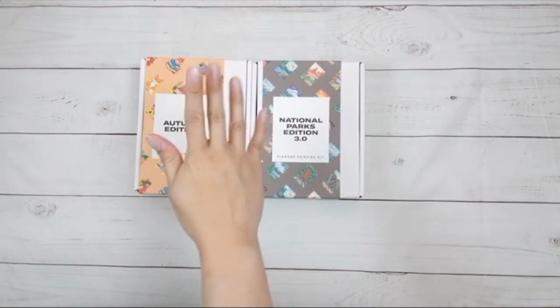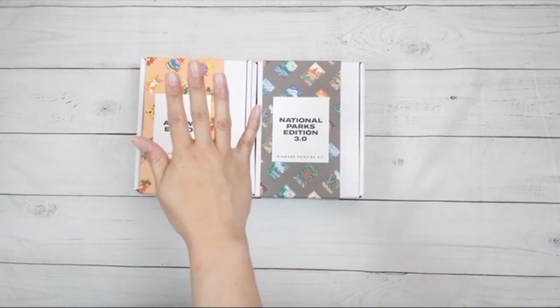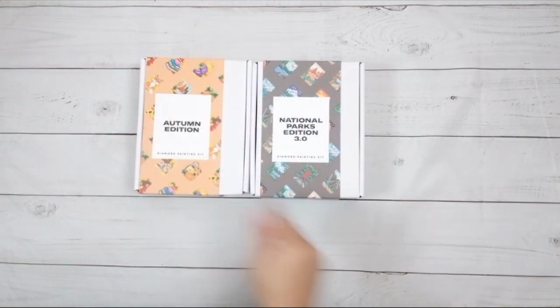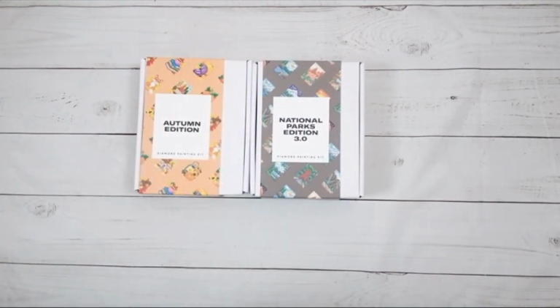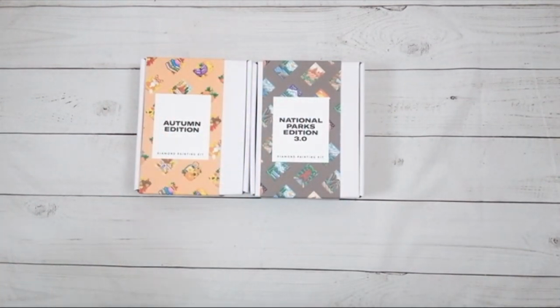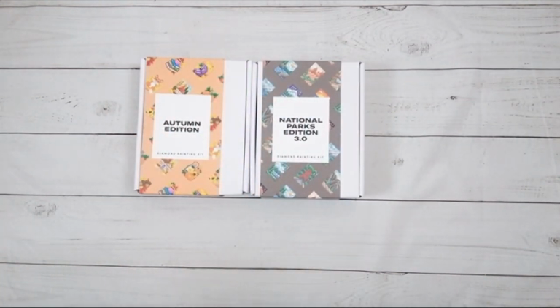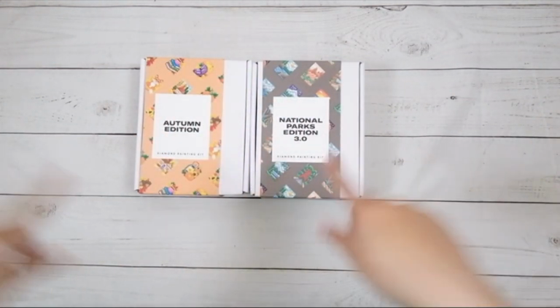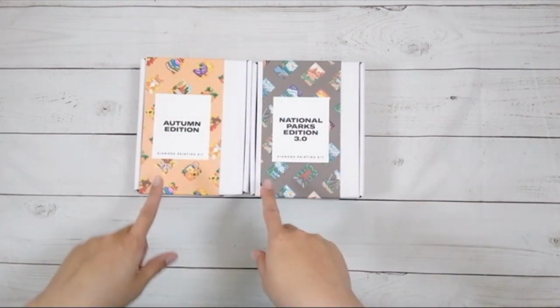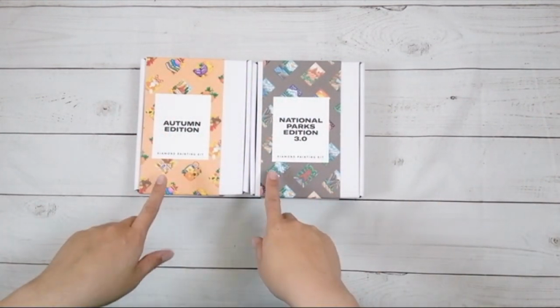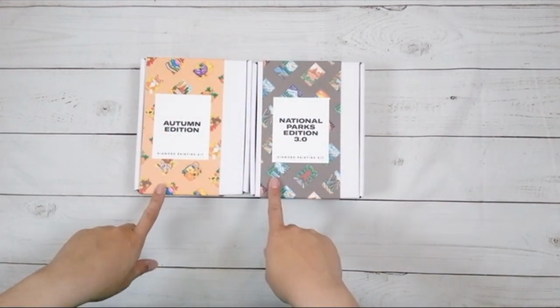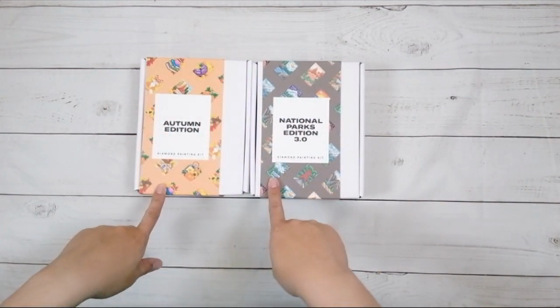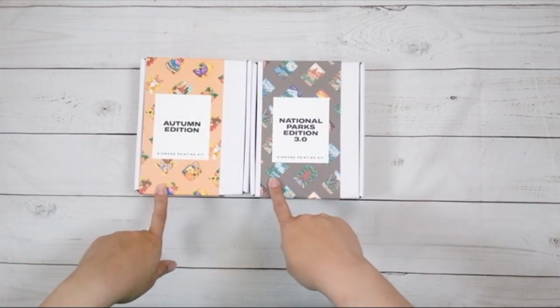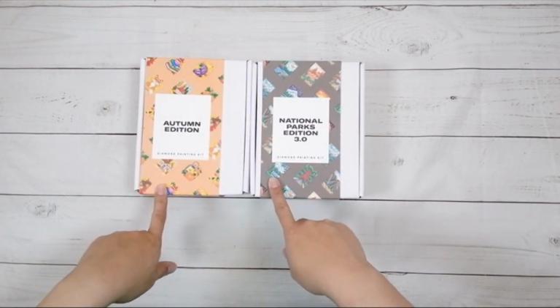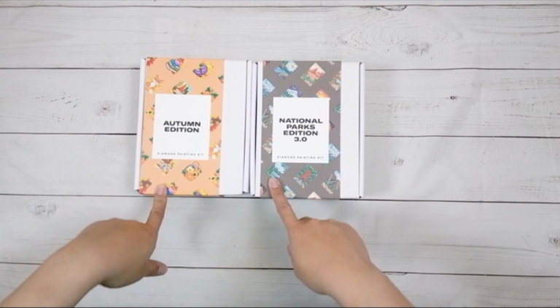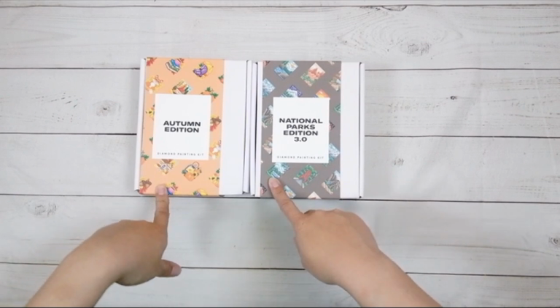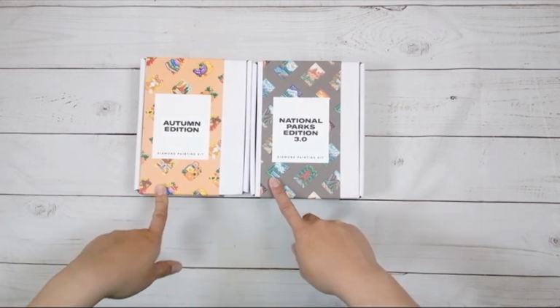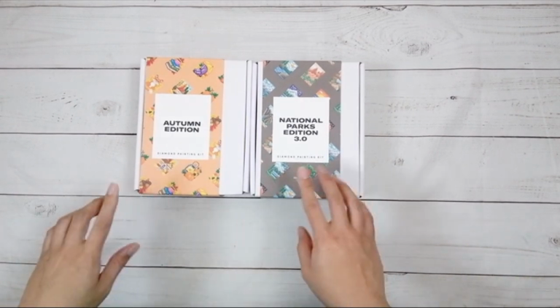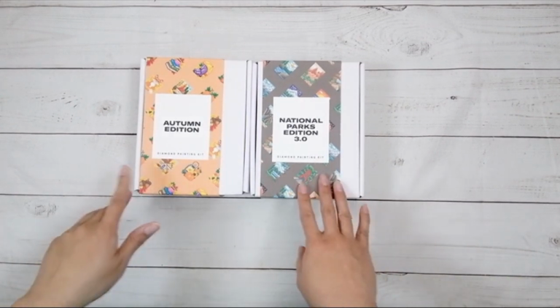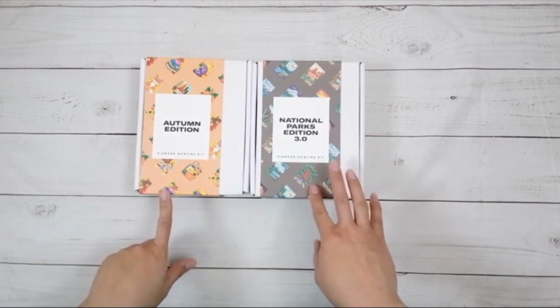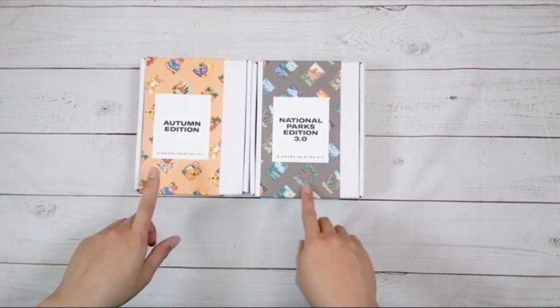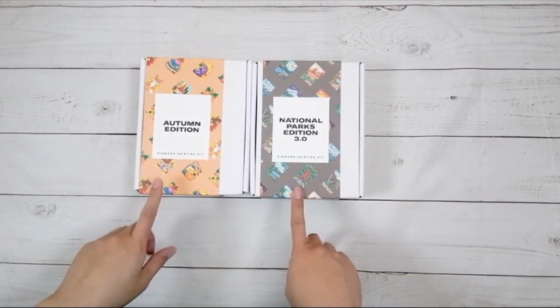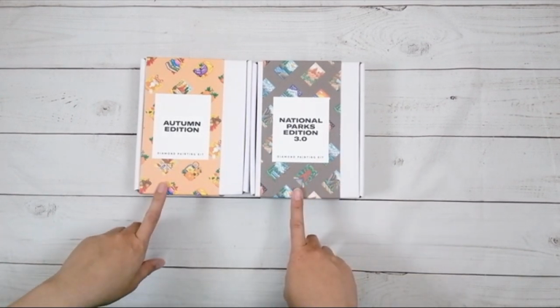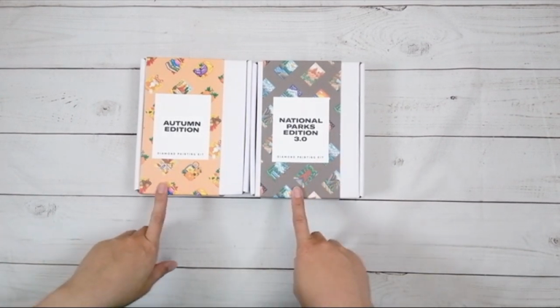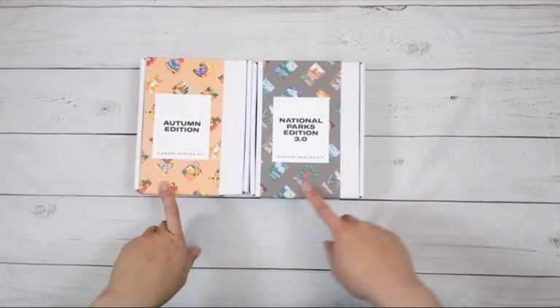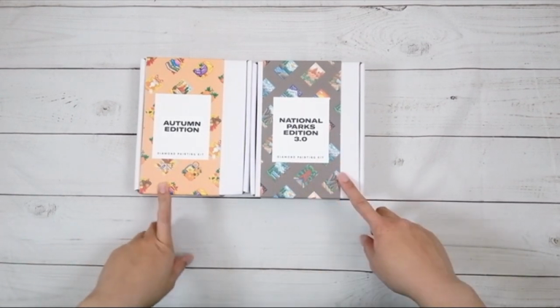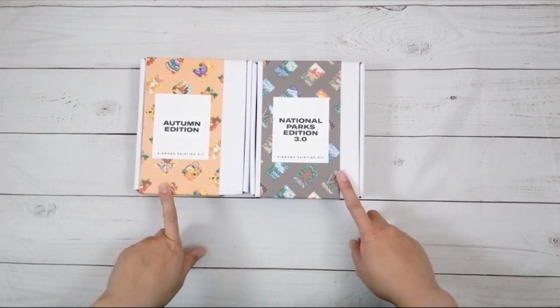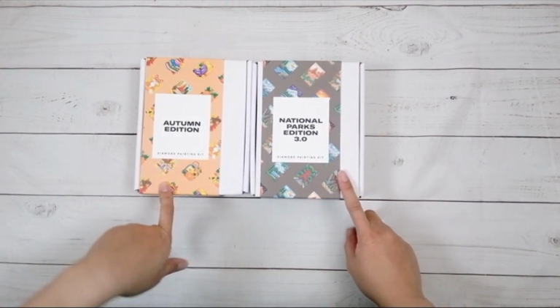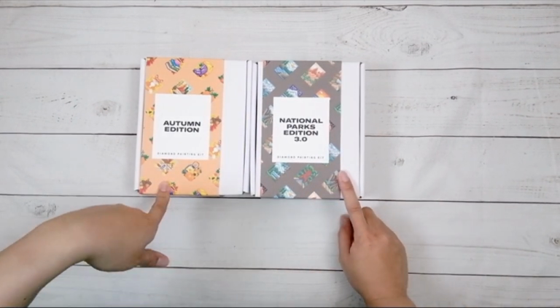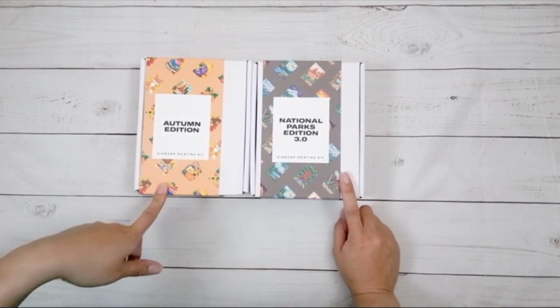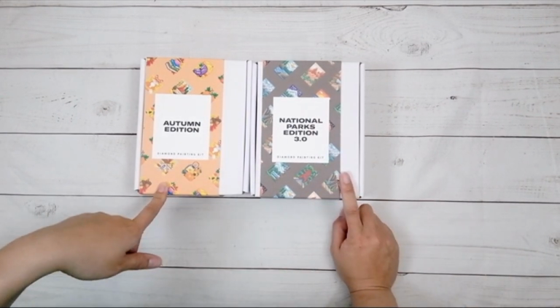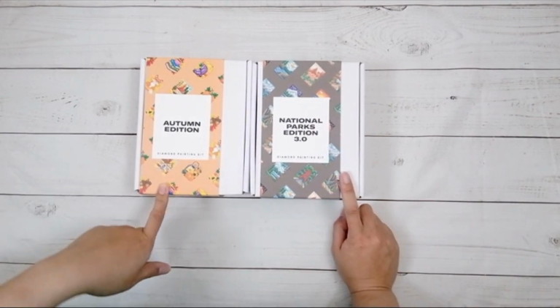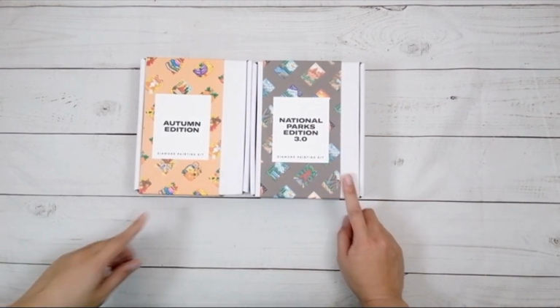Hello! Welcome to another video. Today we're going to be doing an unboxing. This unboxing is from PaintGem. I did get these items for review, so thank you to PaintGem.